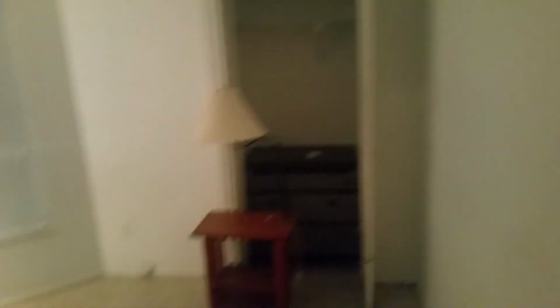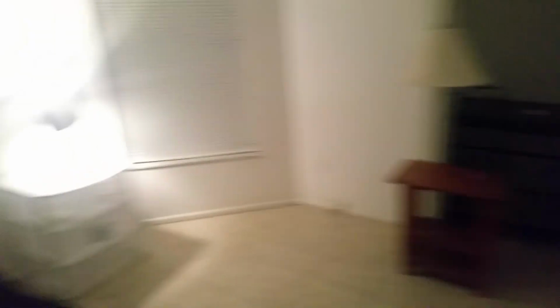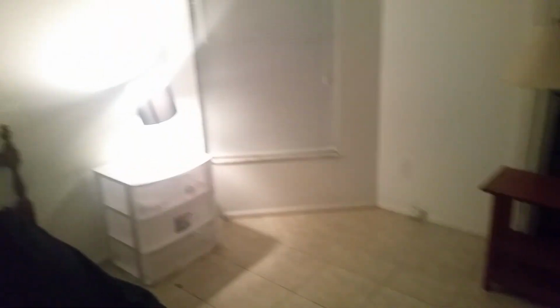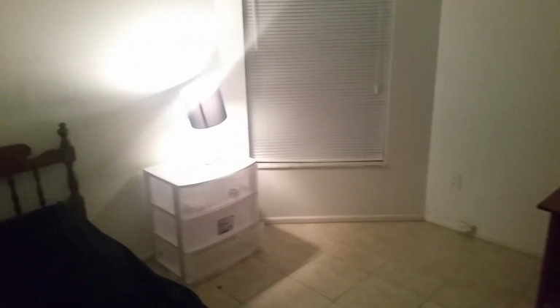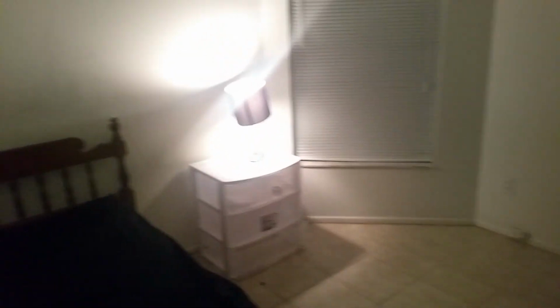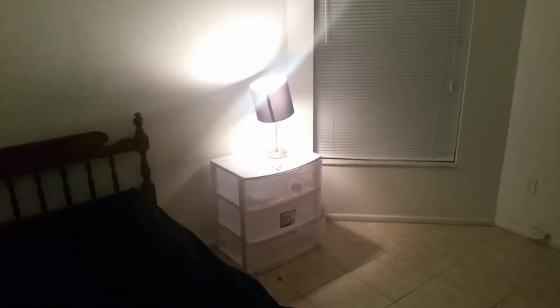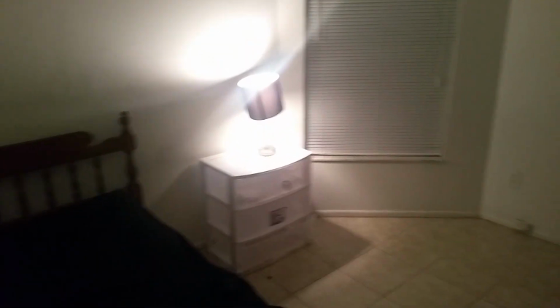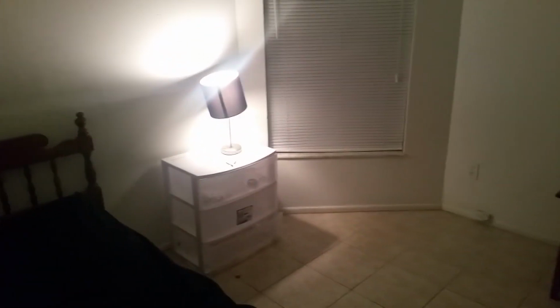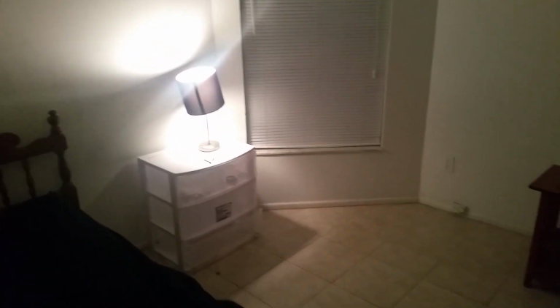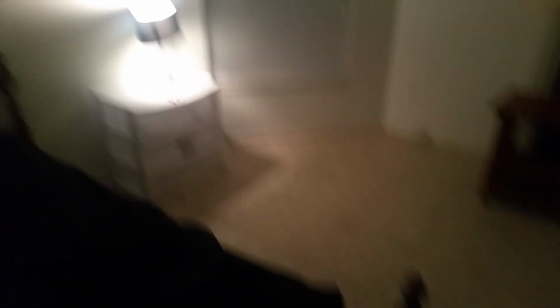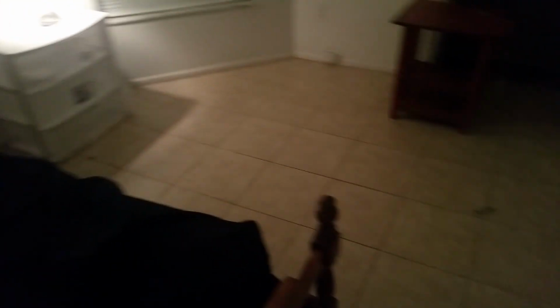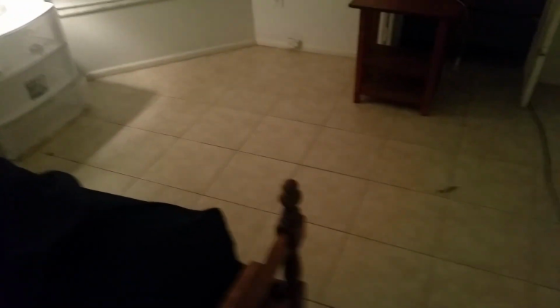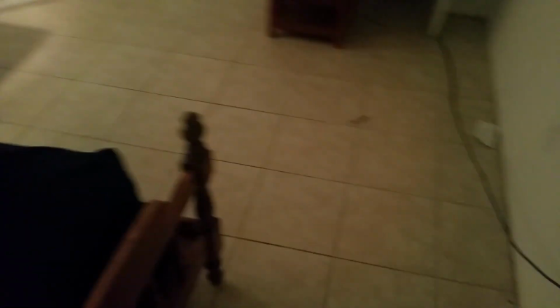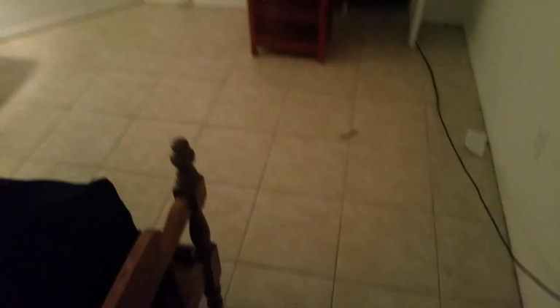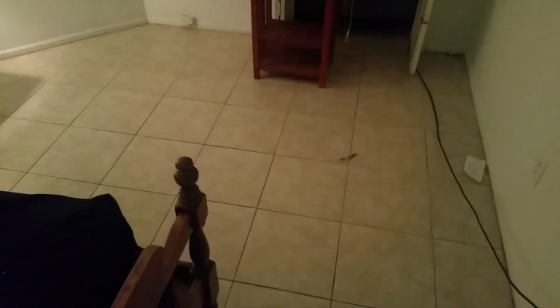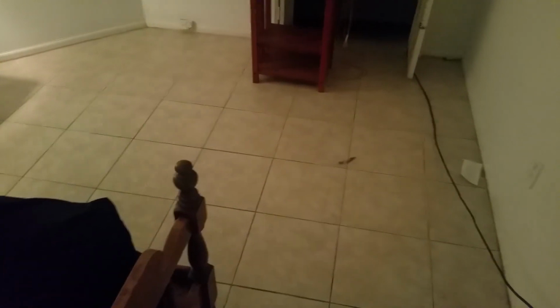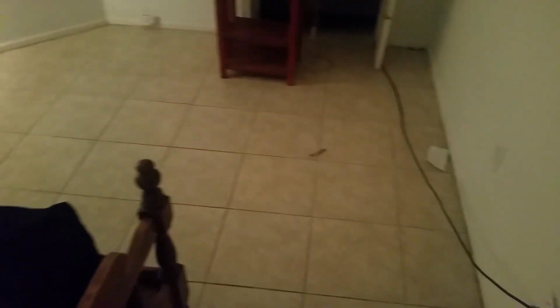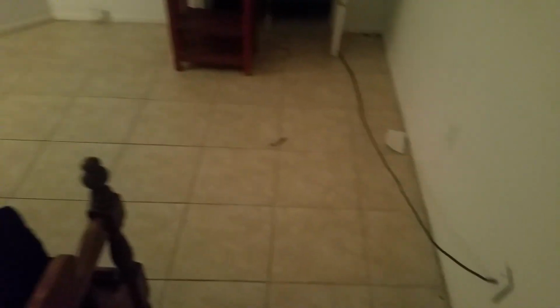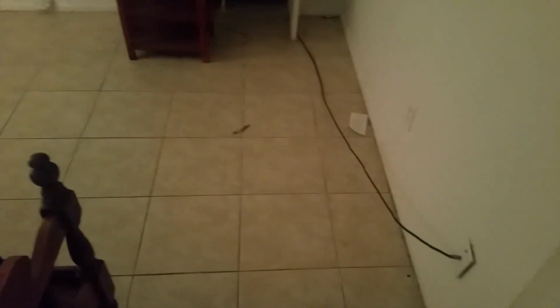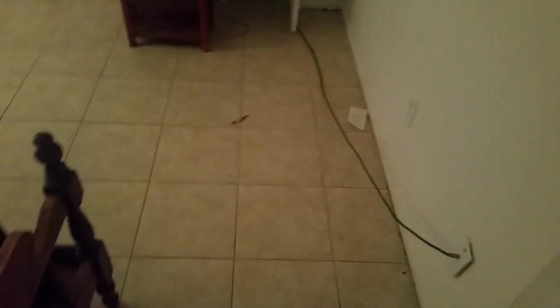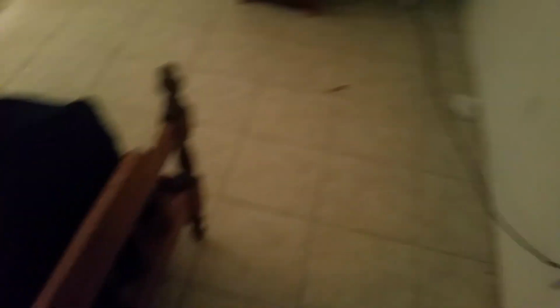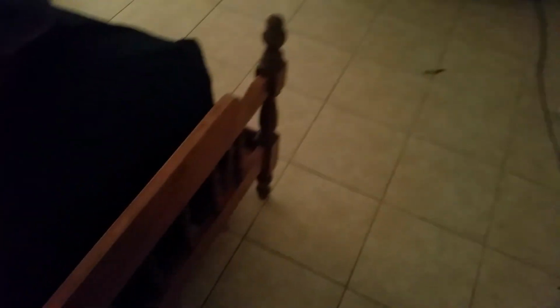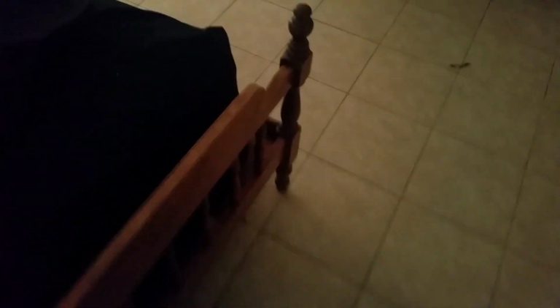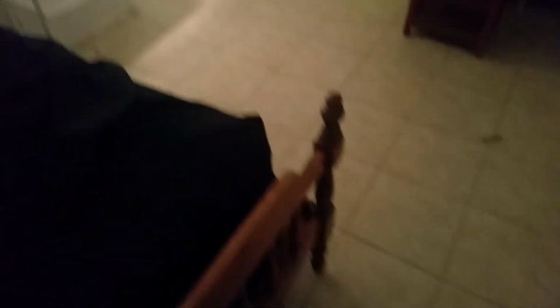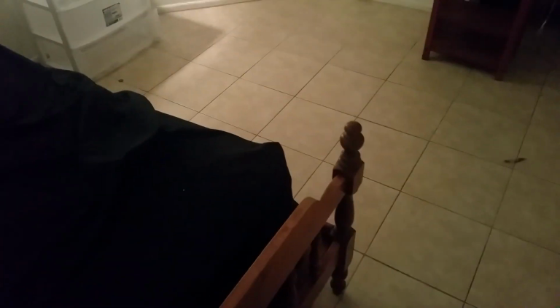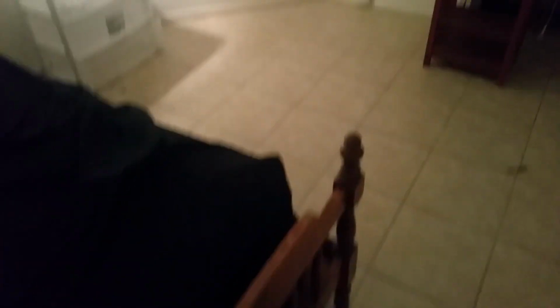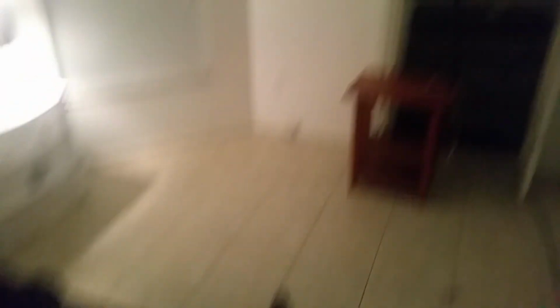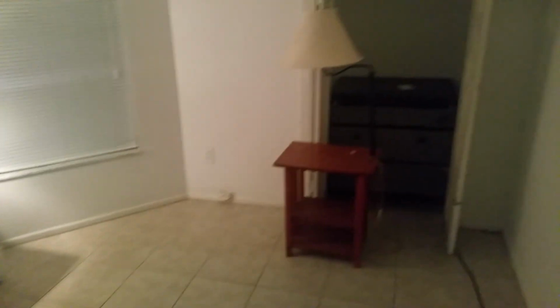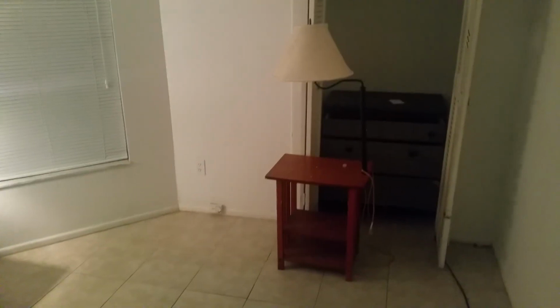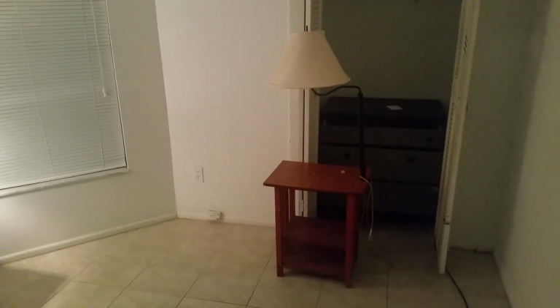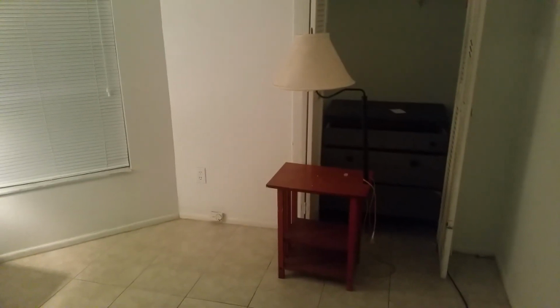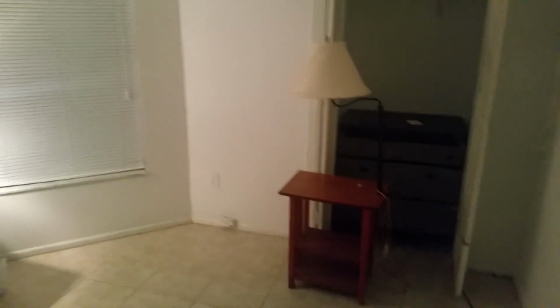Anyway, so this is my room — or what was my room. Some dust bunnies and receipts and stuff all over the ground. But yeah, let's go take a look at my stuff.